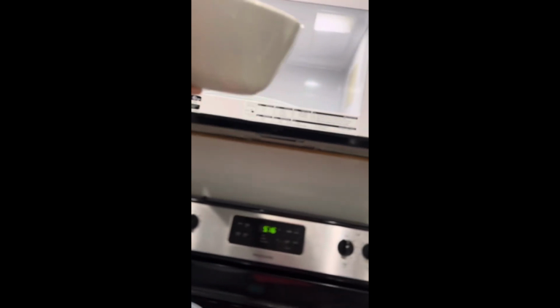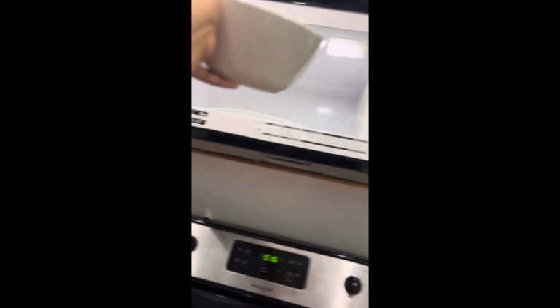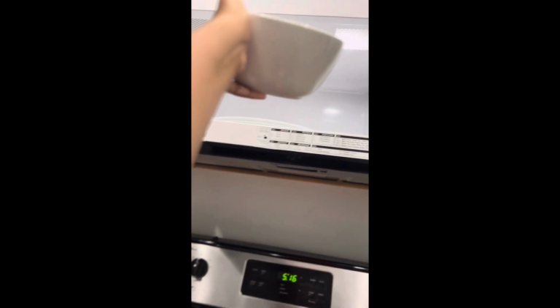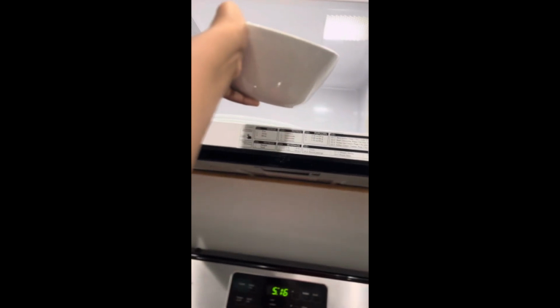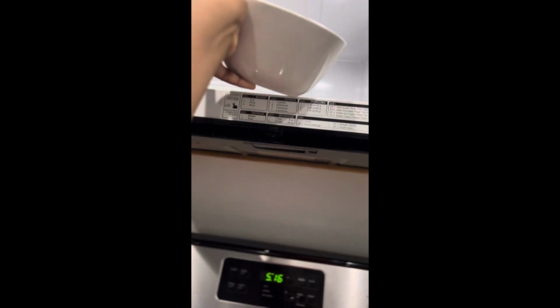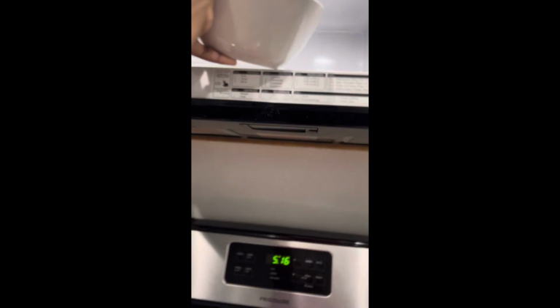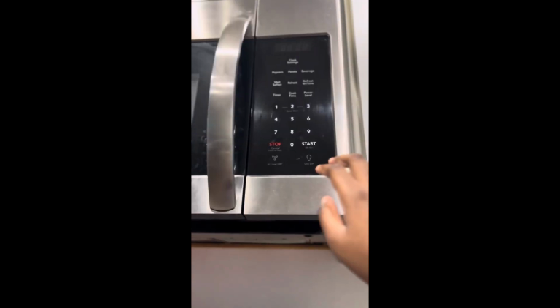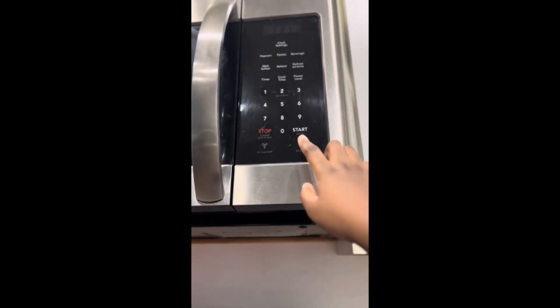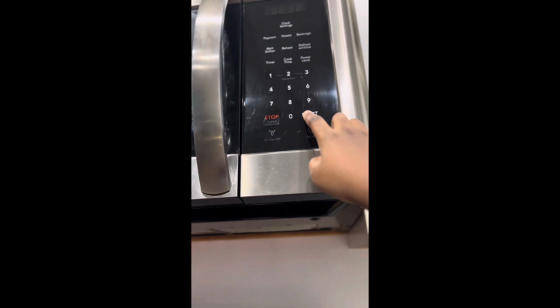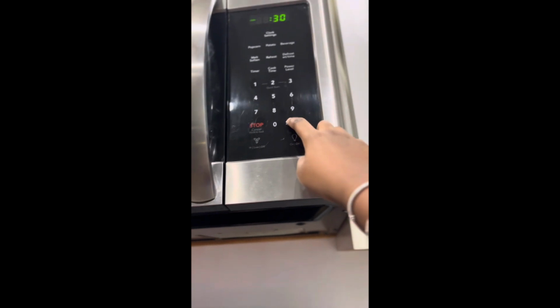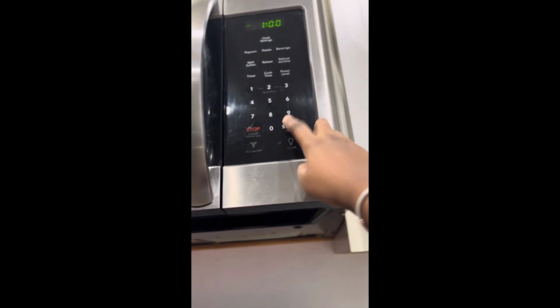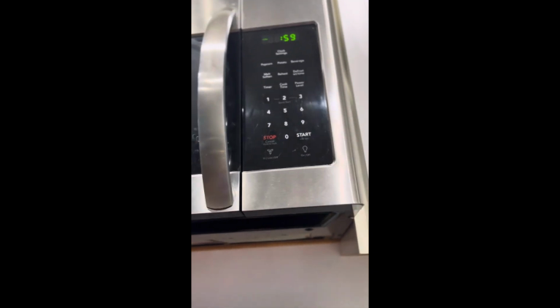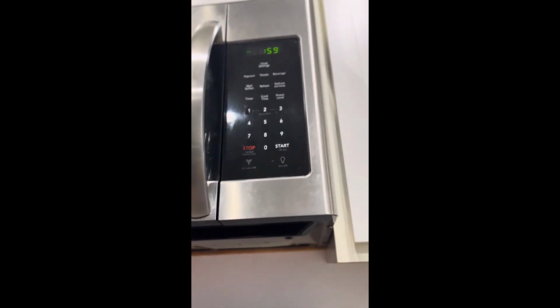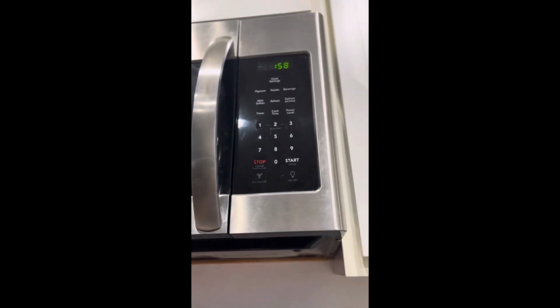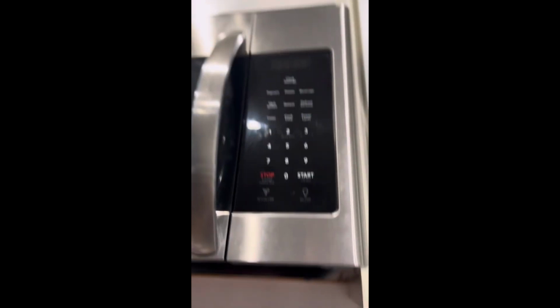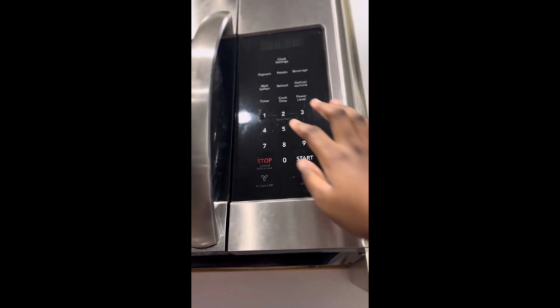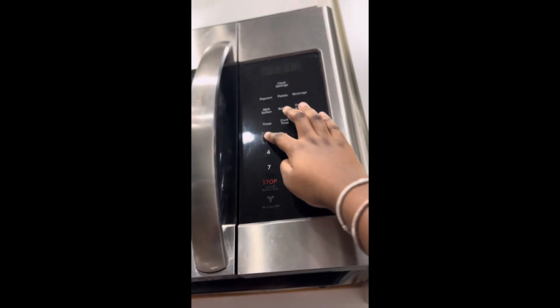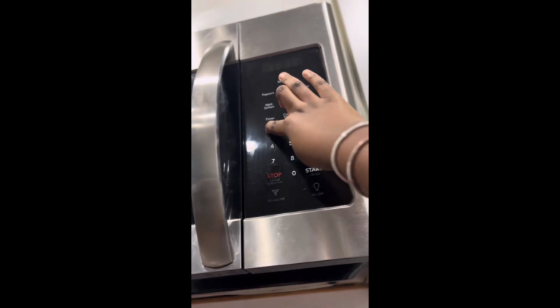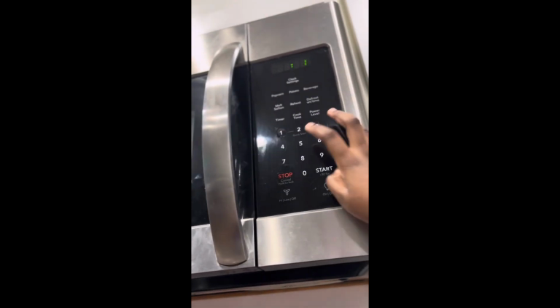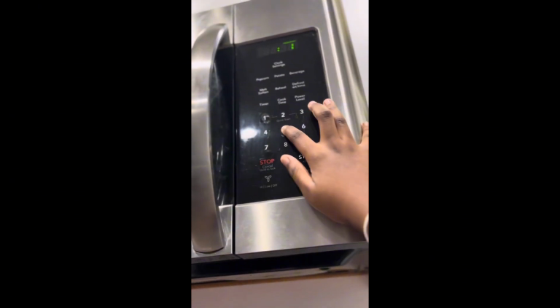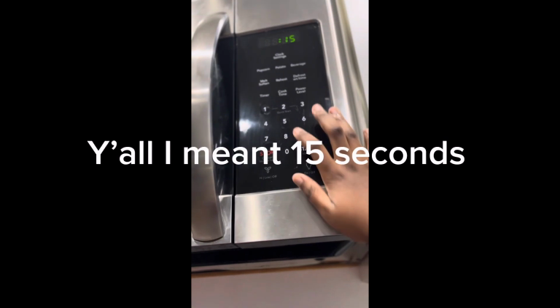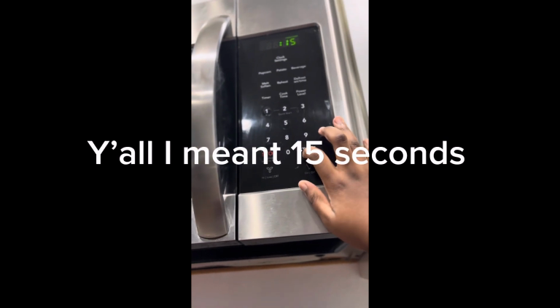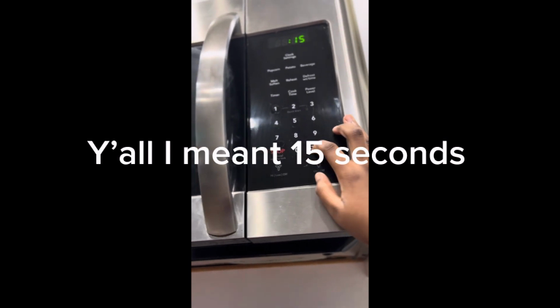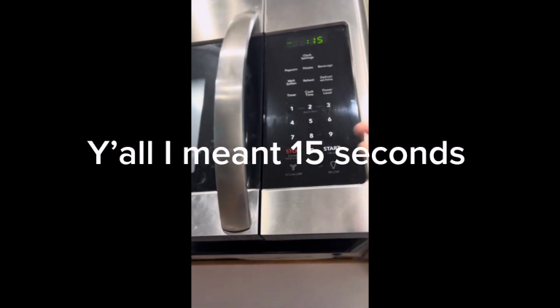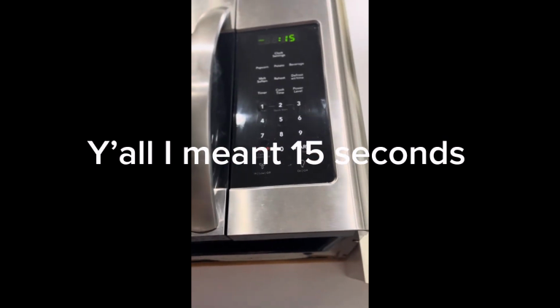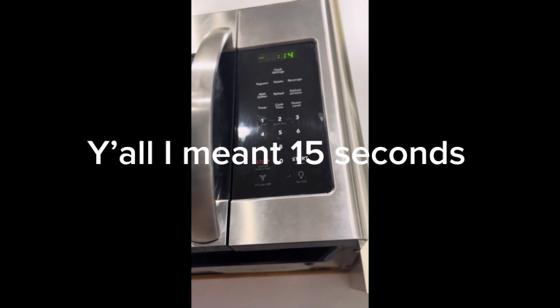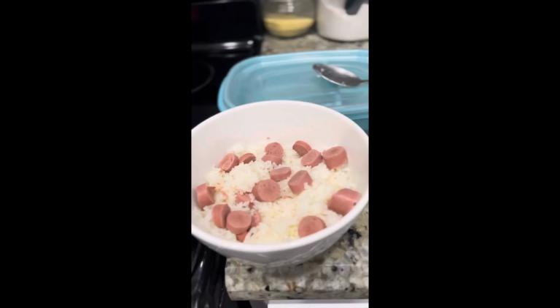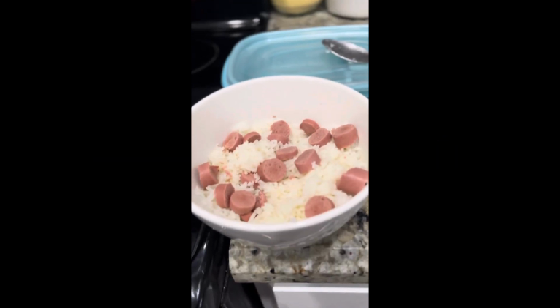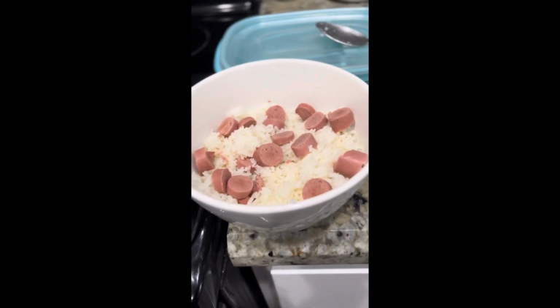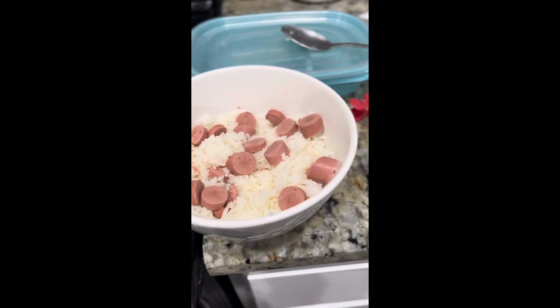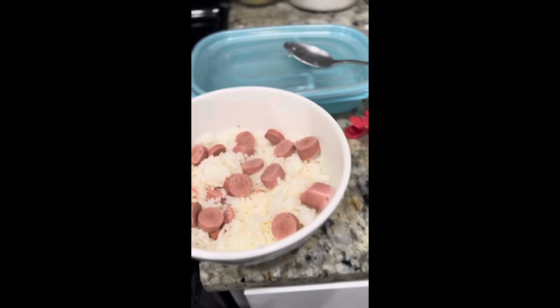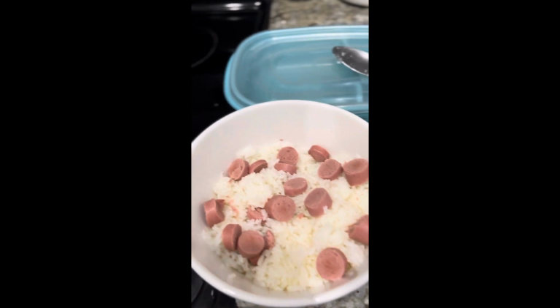First, you want to put the food on for one minute. Then after the timer's done, put it on for 15 more minutes. And then after that, there's your food.